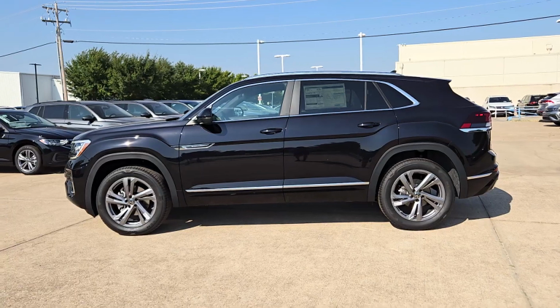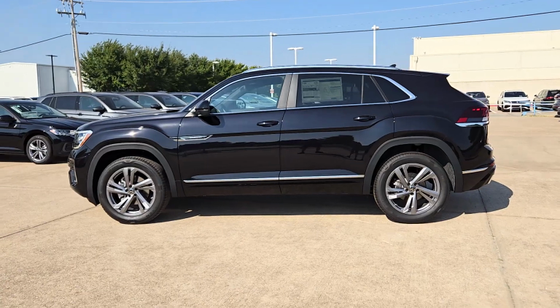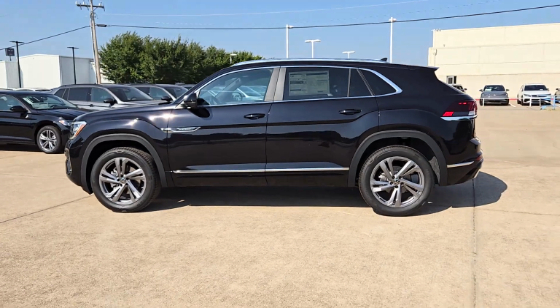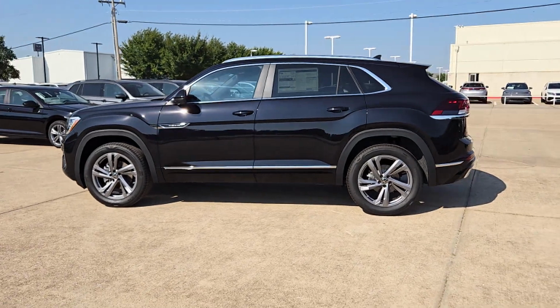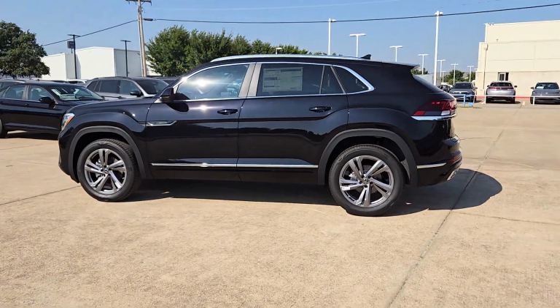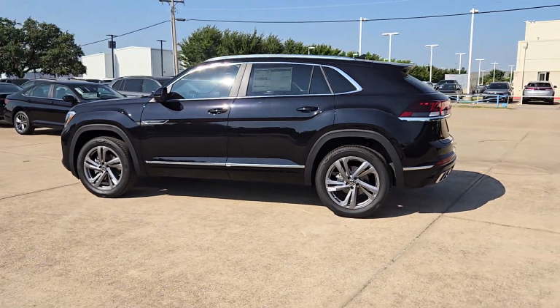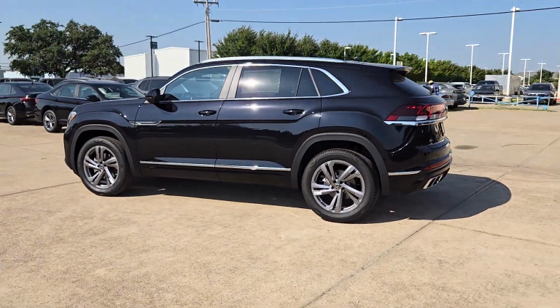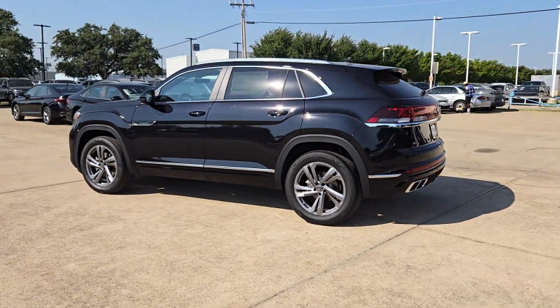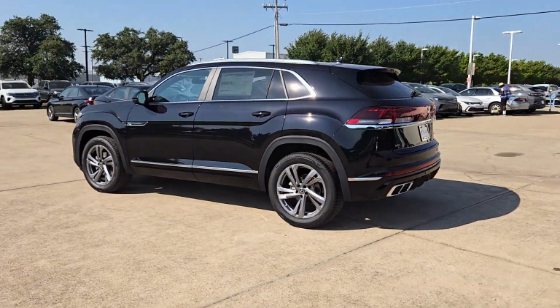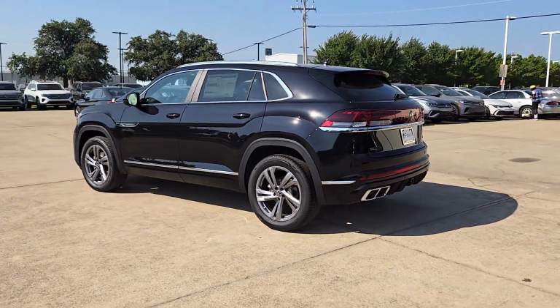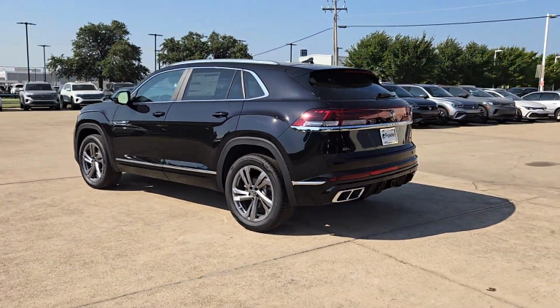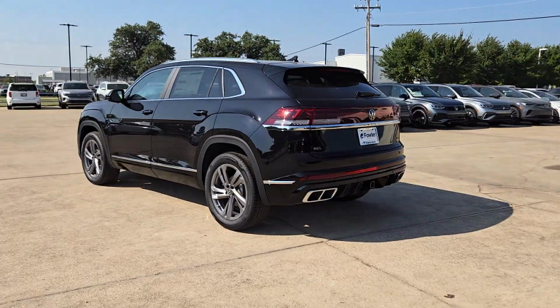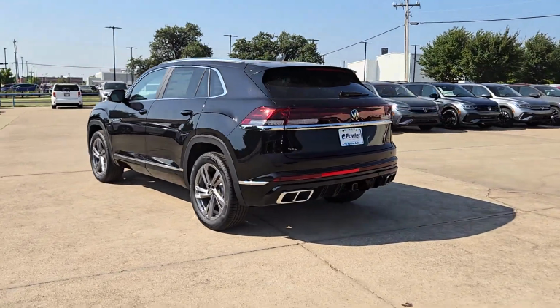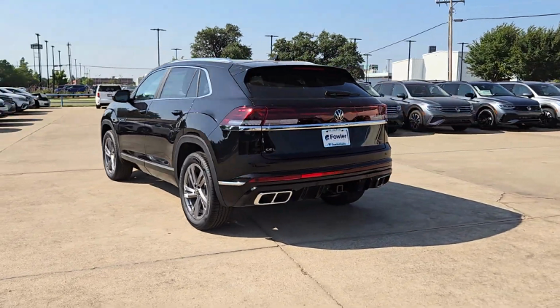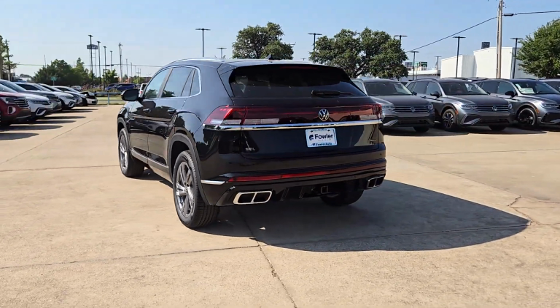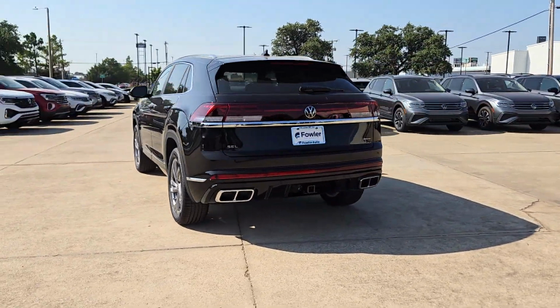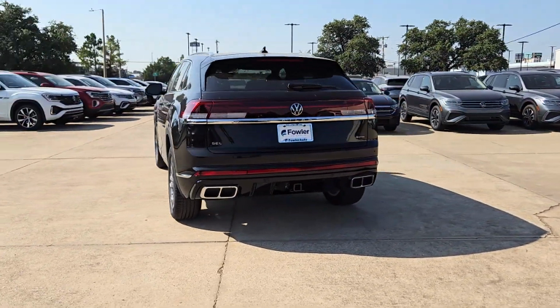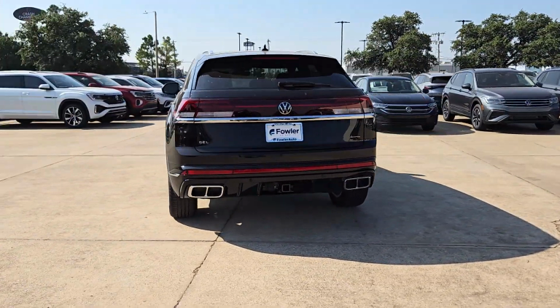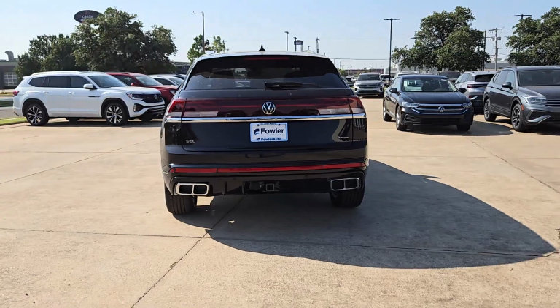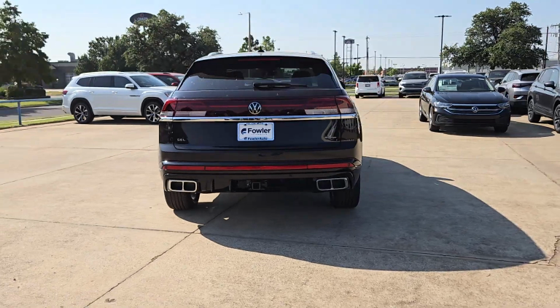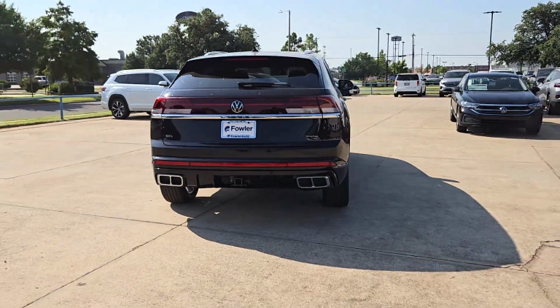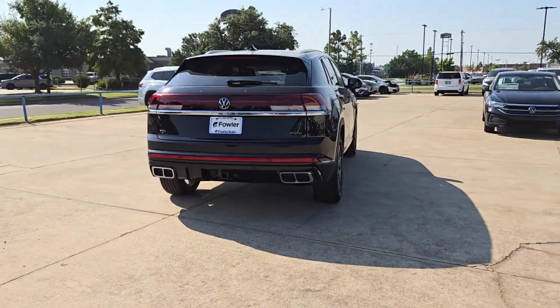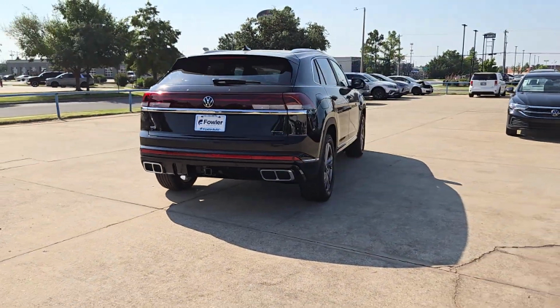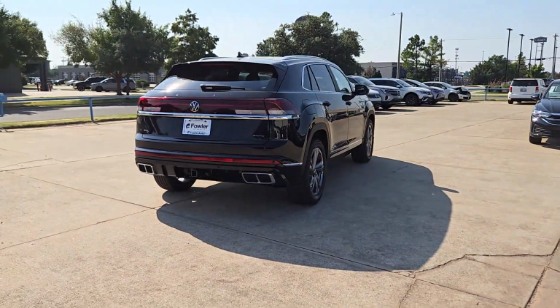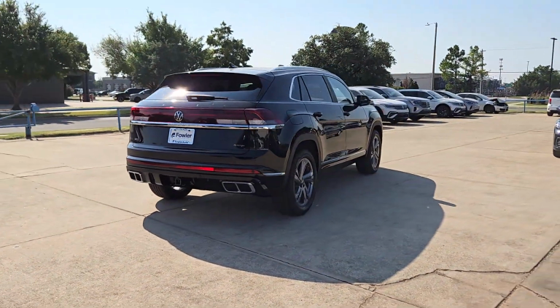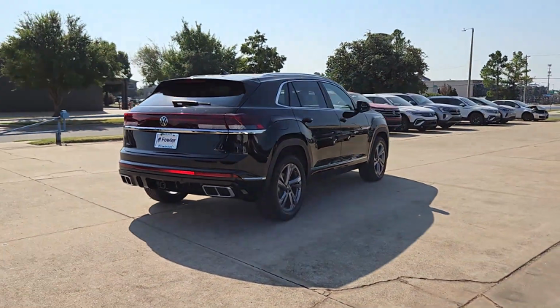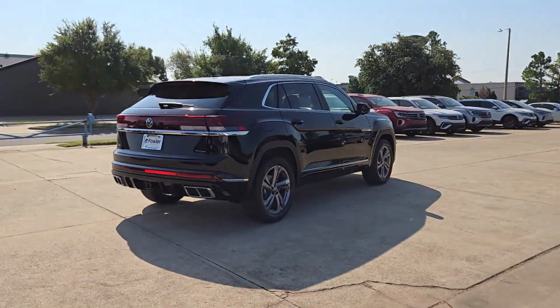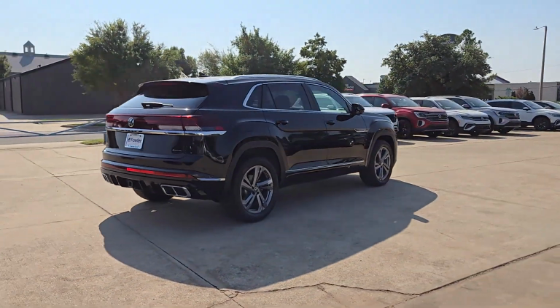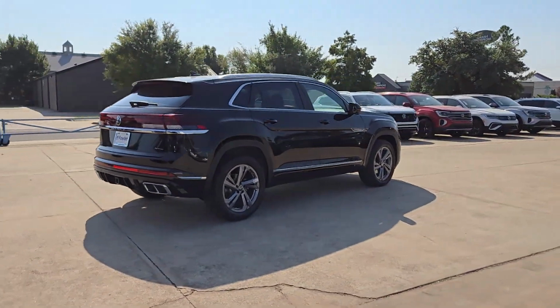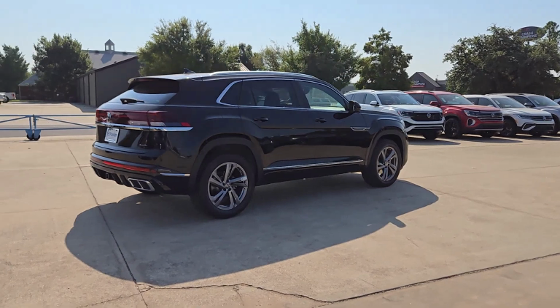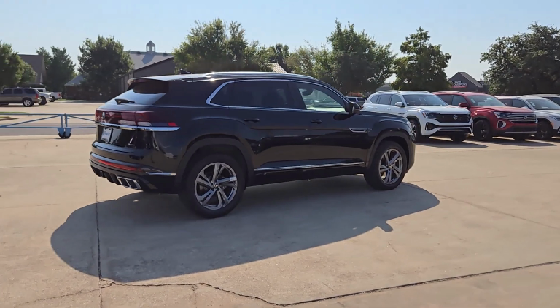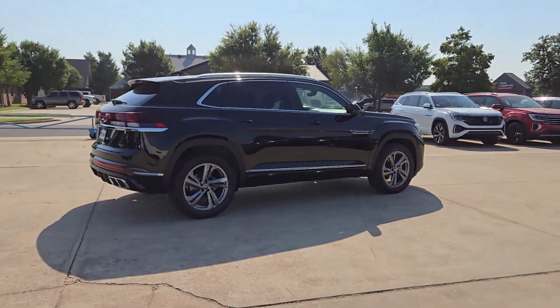Look no further than the 2024 Volkswagen Atlas Cross Sport. Energize the drive in this extraordinary Atlas Cross Sport. Its lively performance and crisp modern style inspire you to make the most of every adventure.